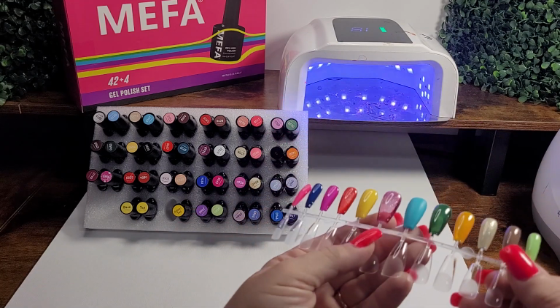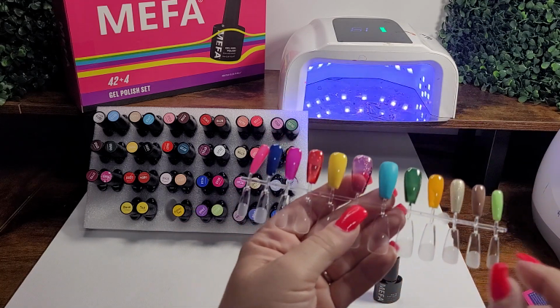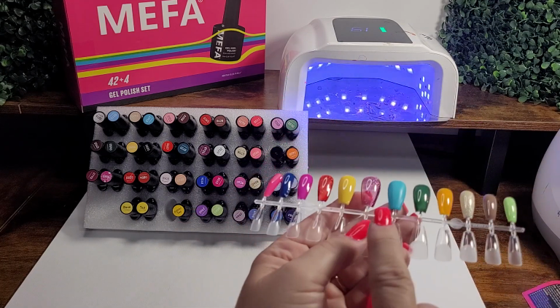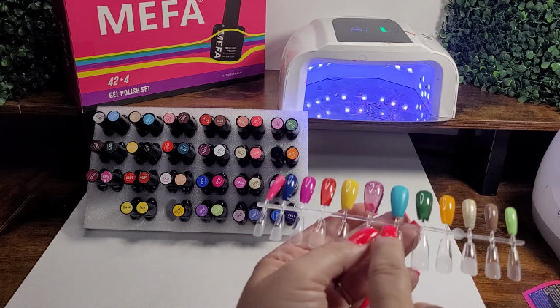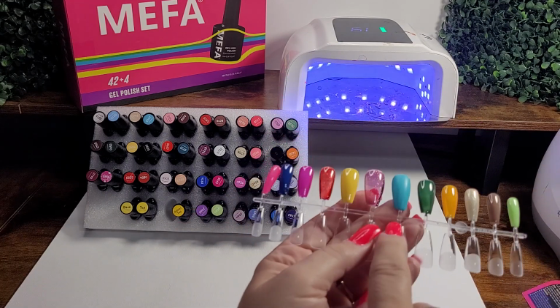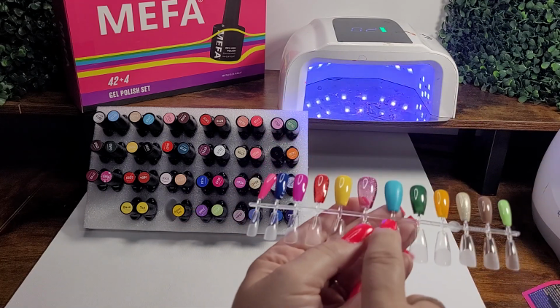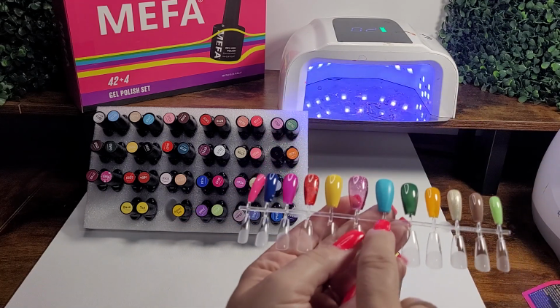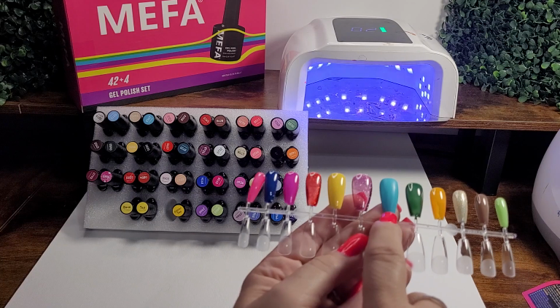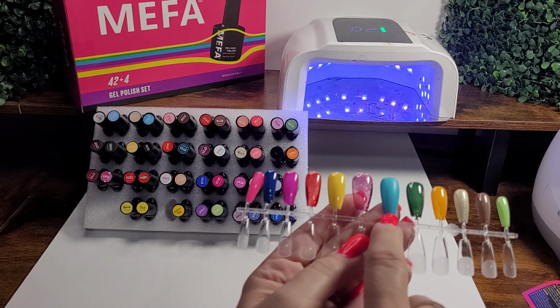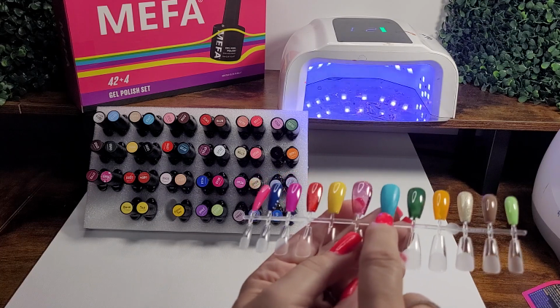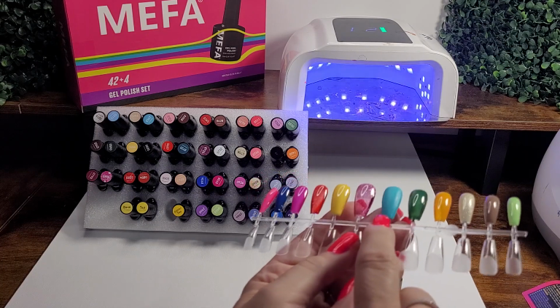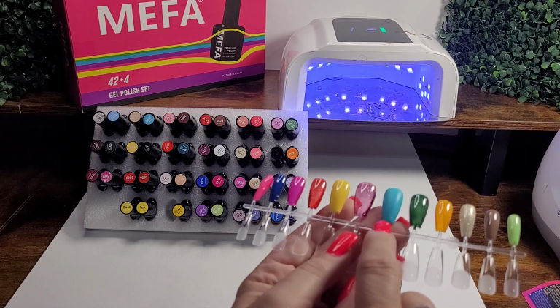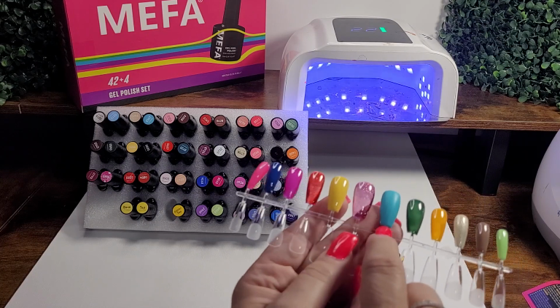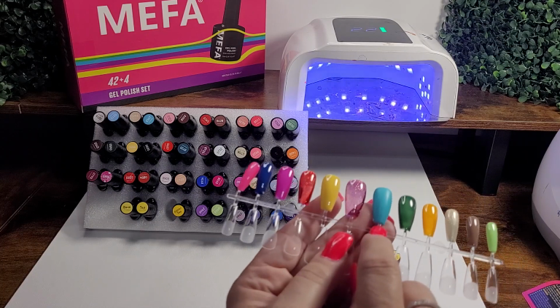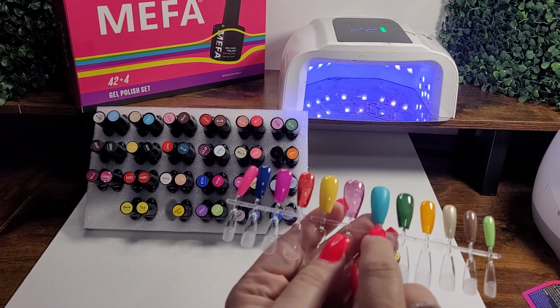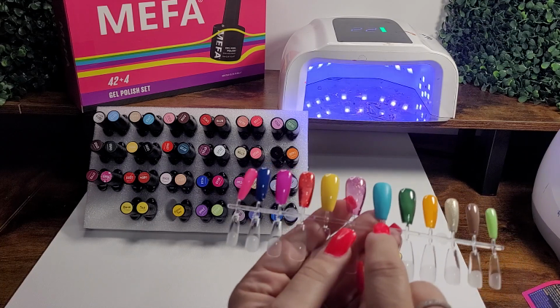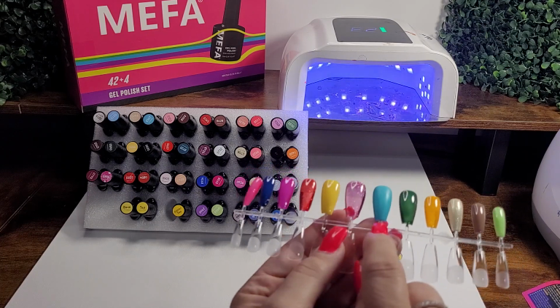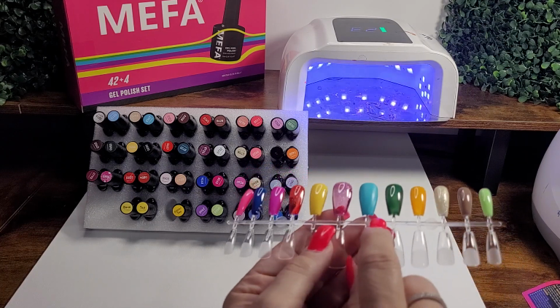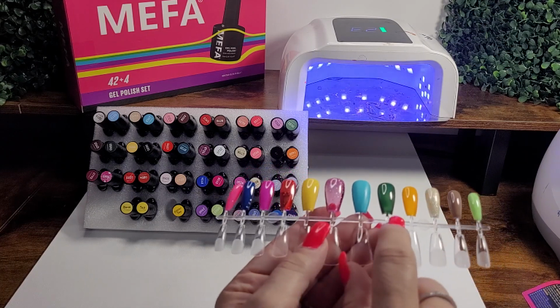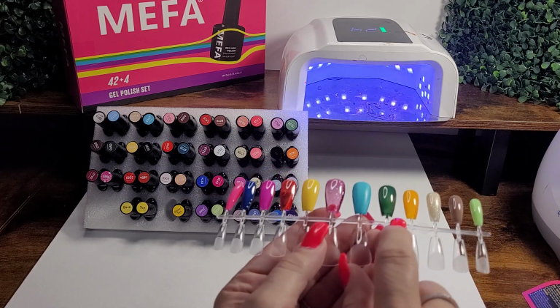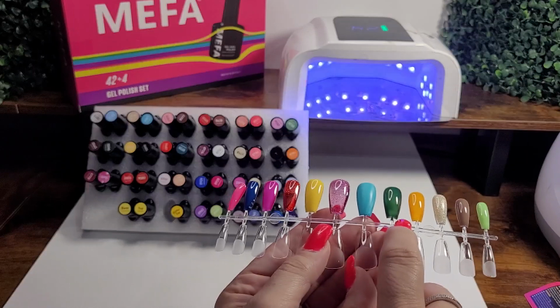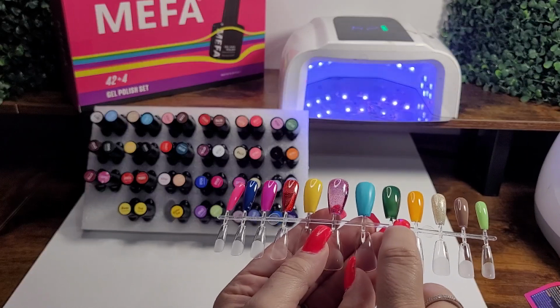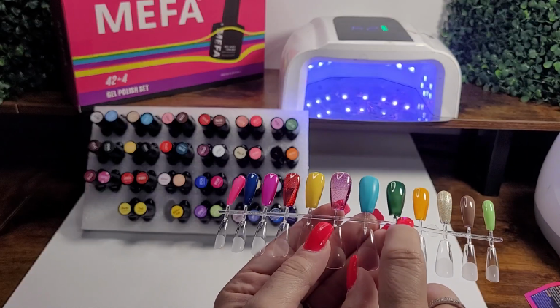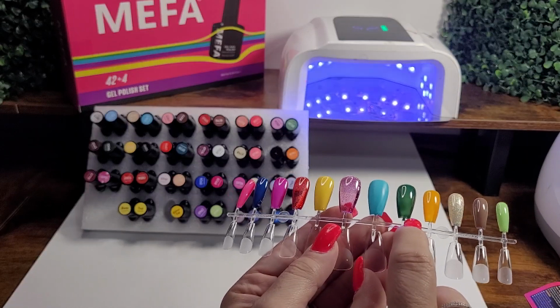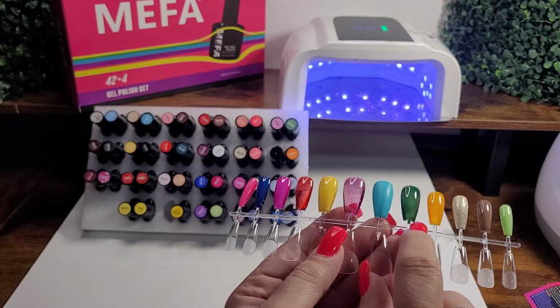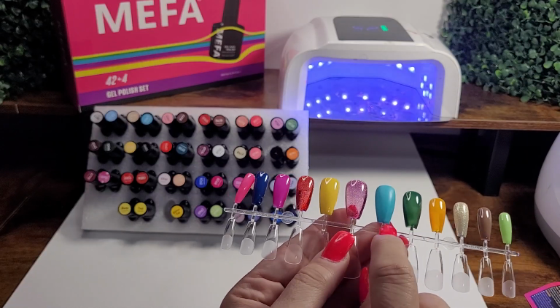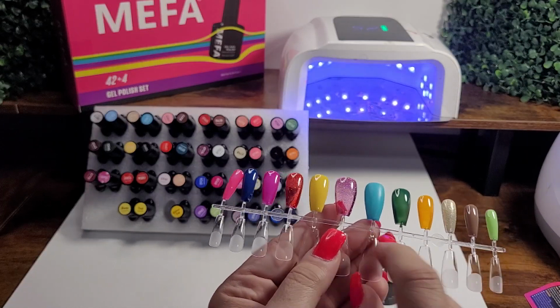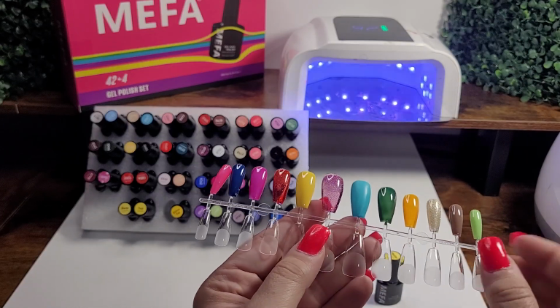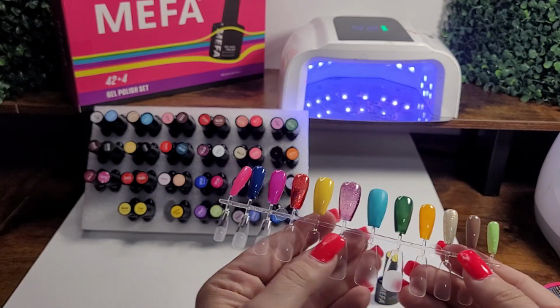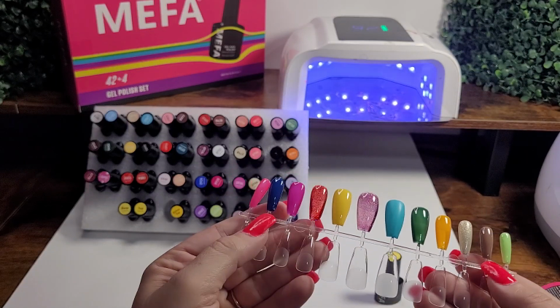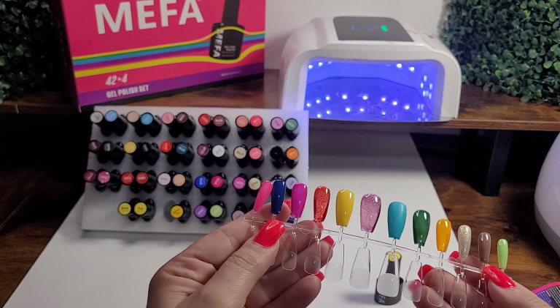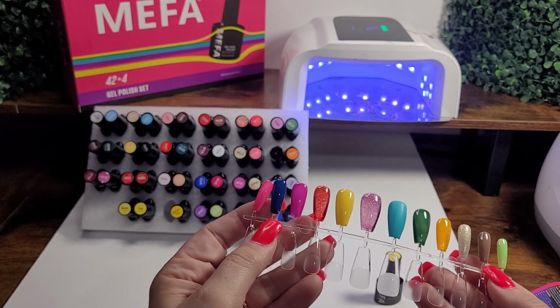And now you see how it's kind of got that dull matte finish now, compared to this shiny one right here. That is super cool.